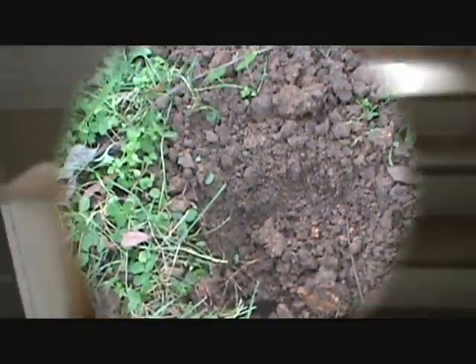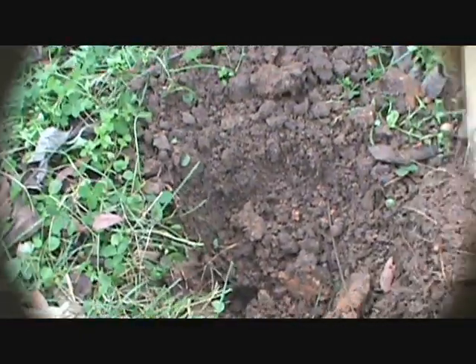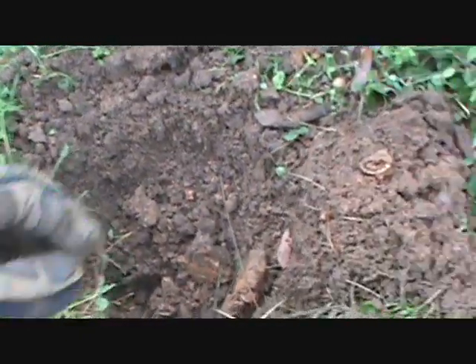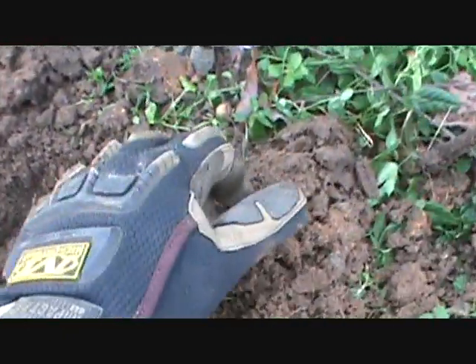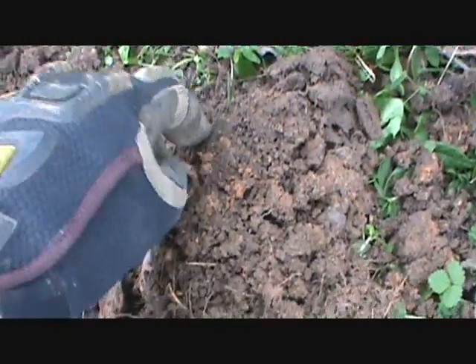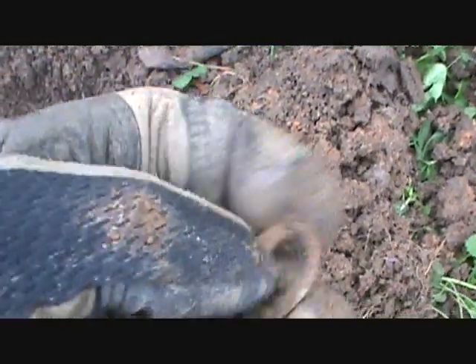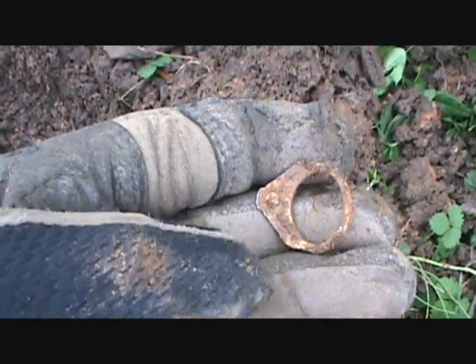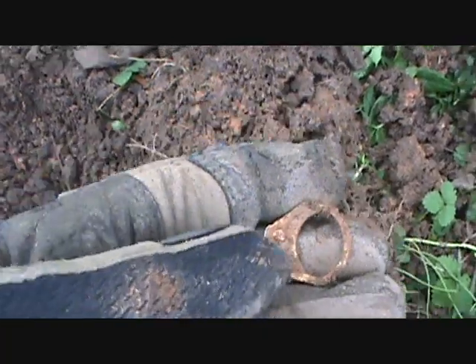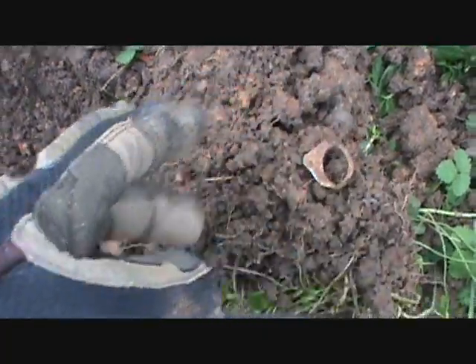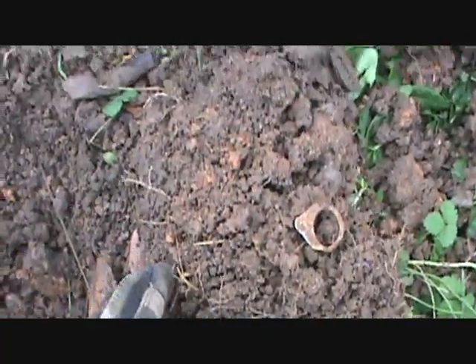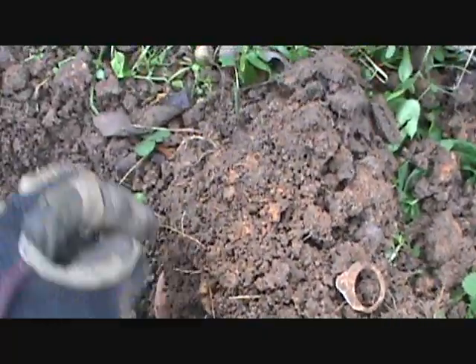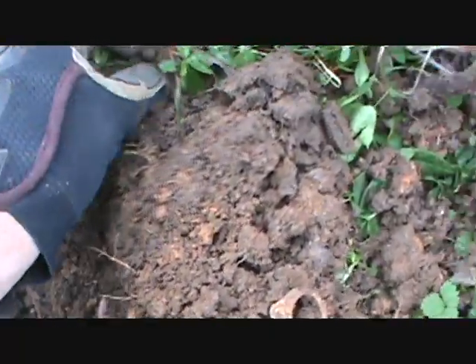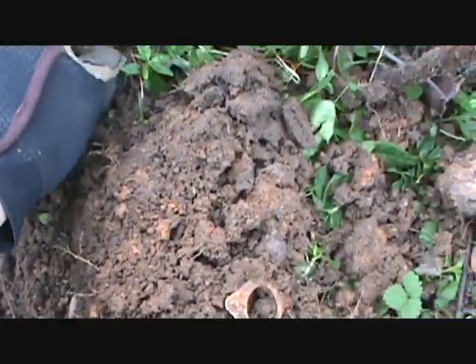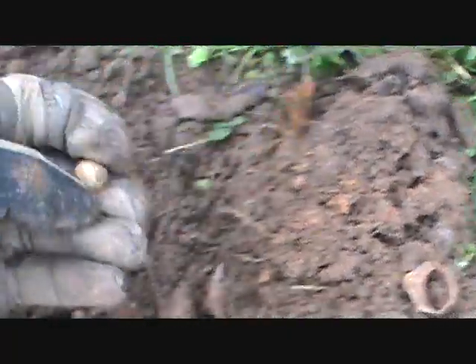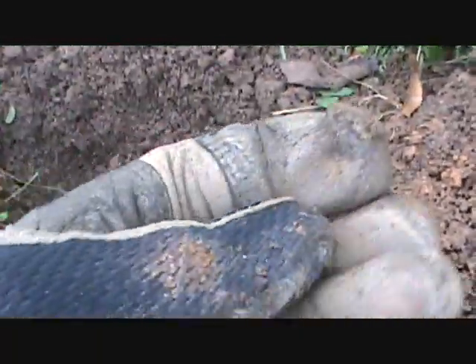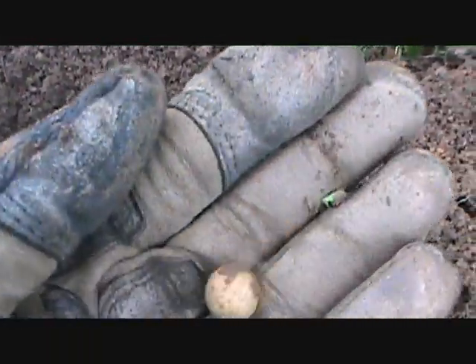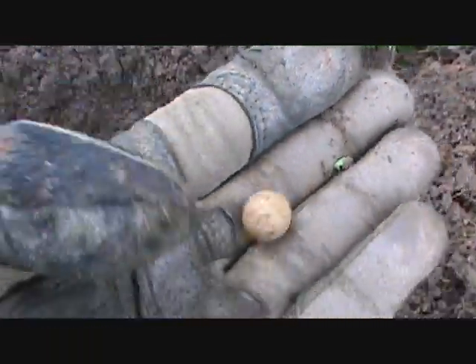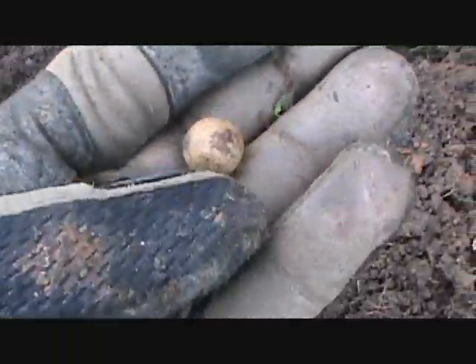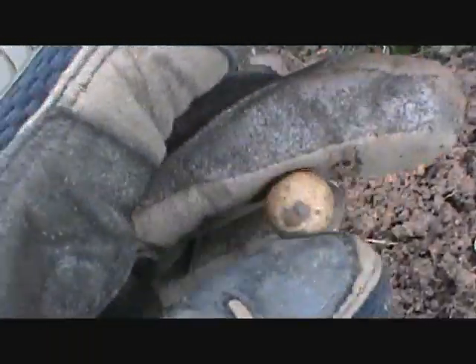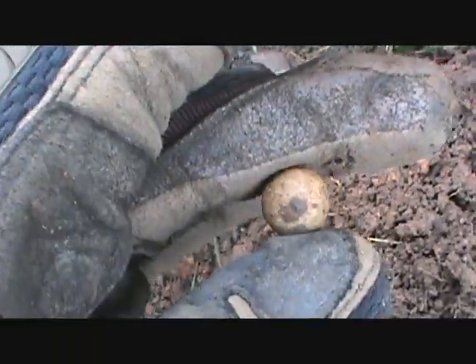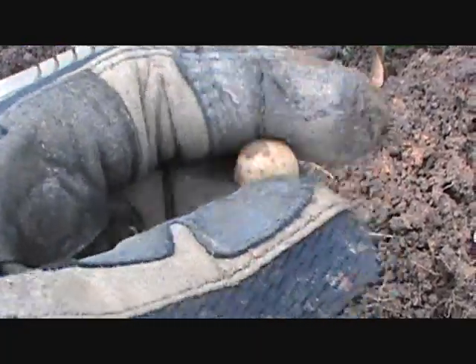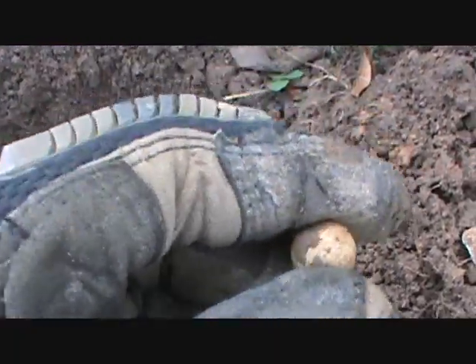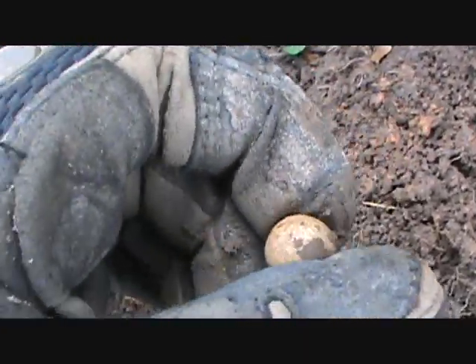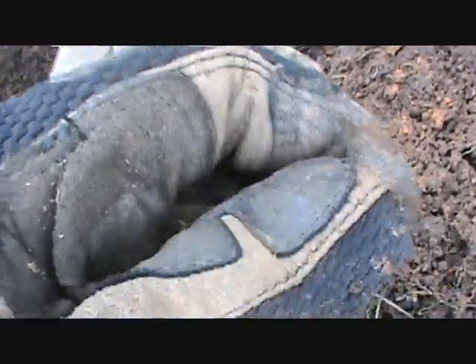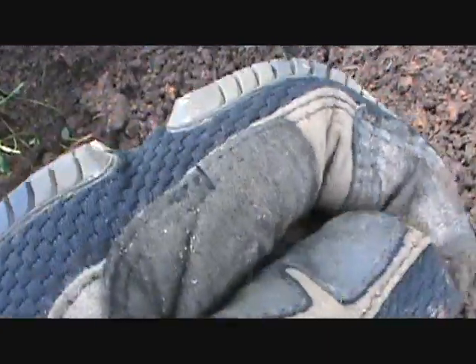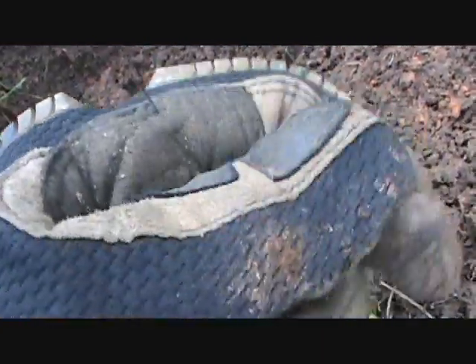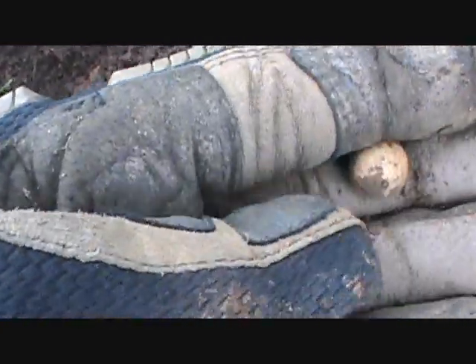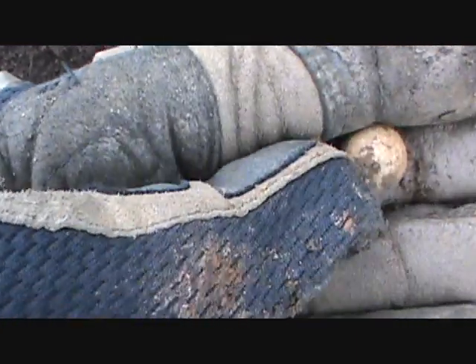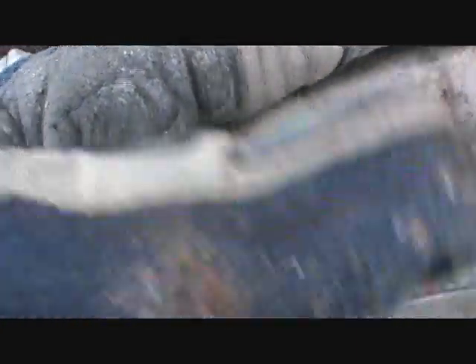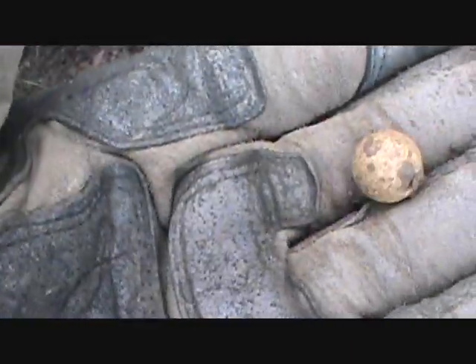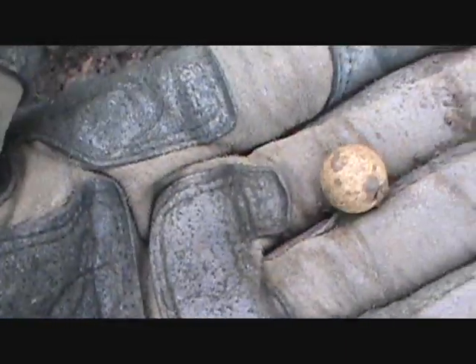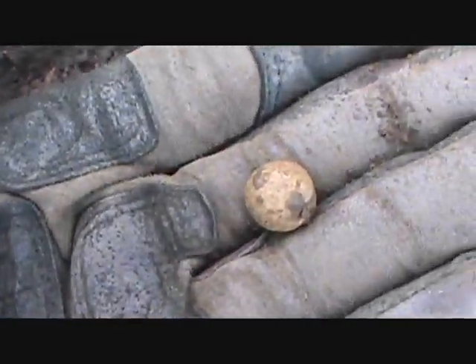Just got a nice pull tab signal here — and it is a pull tab. But when I was digging the hole I saw something and thought it had to be a musket ball. It doesn't beep though, so it's a clay marble. An old clay marble — a kid must have dropped it. That's cool.